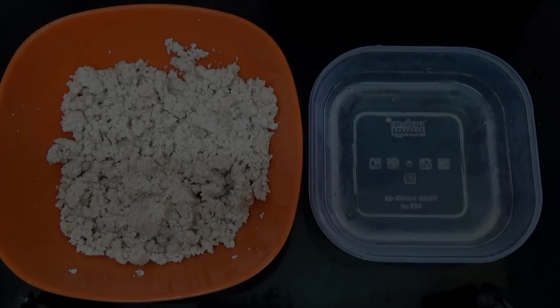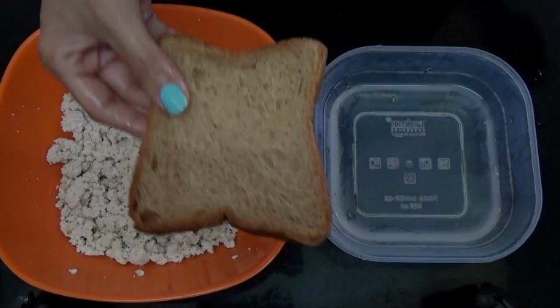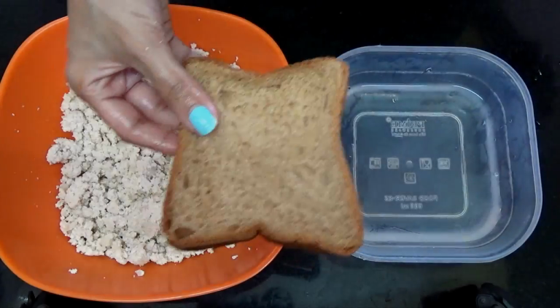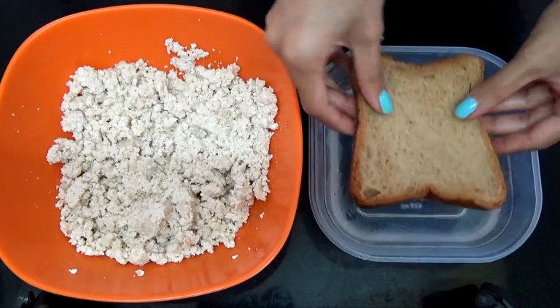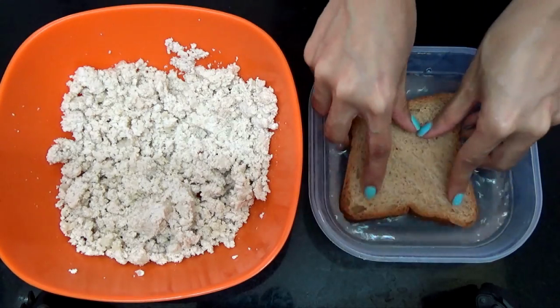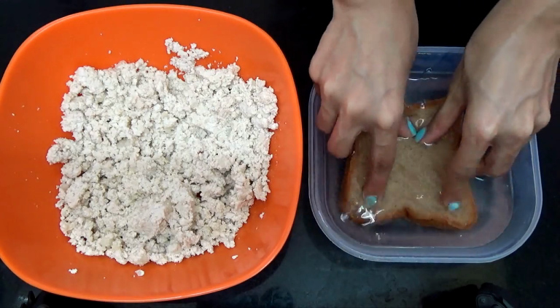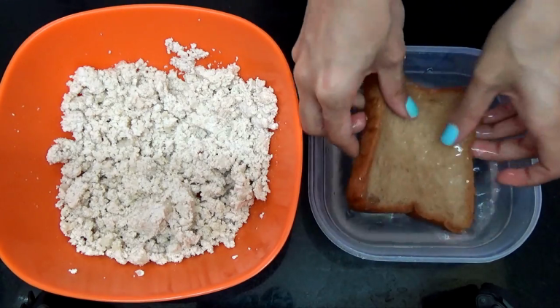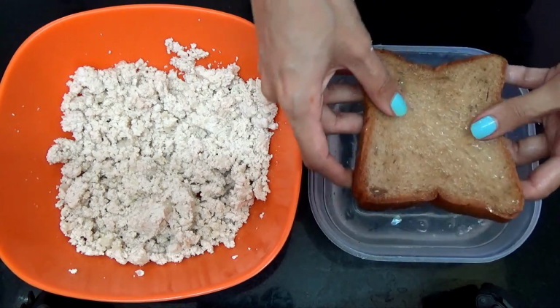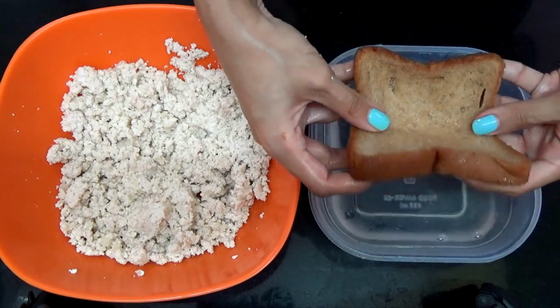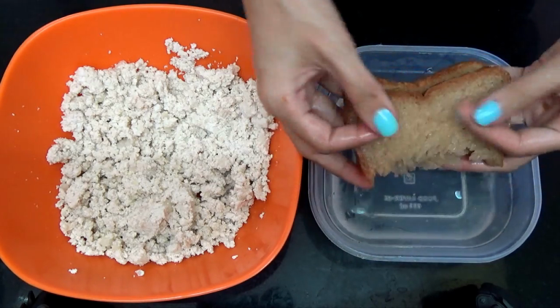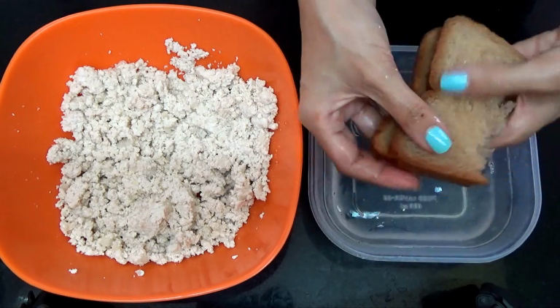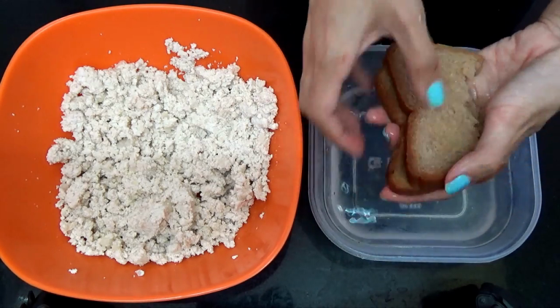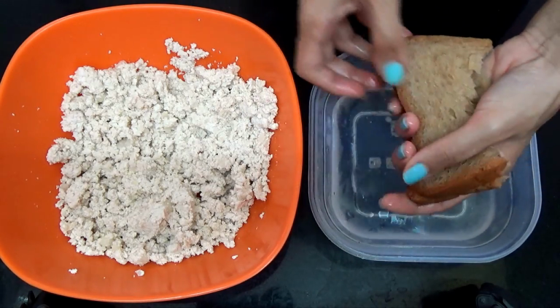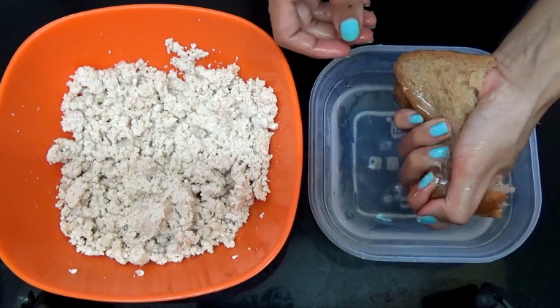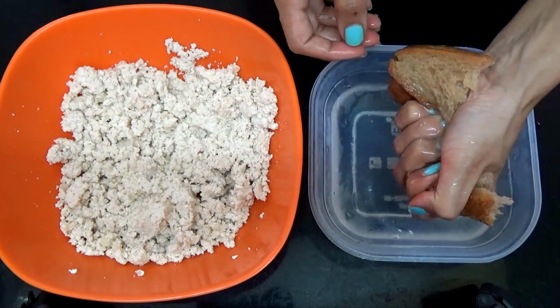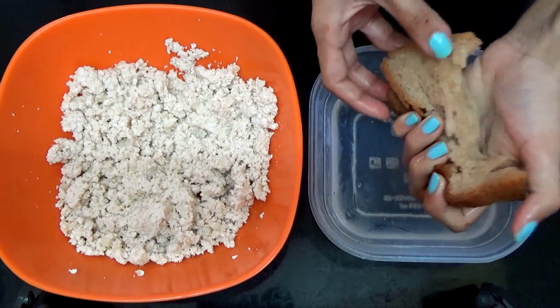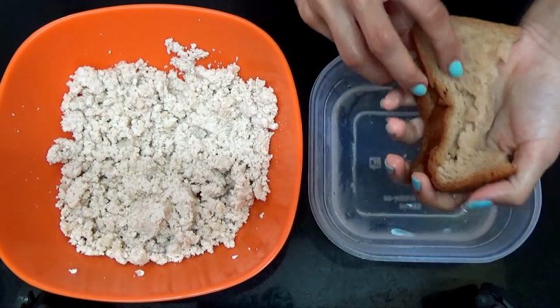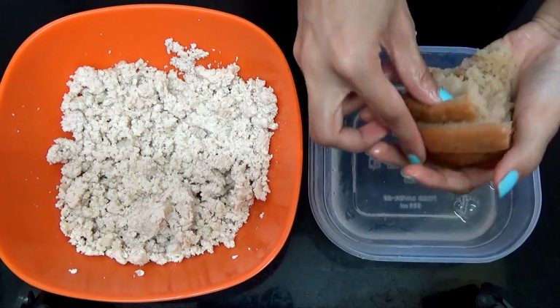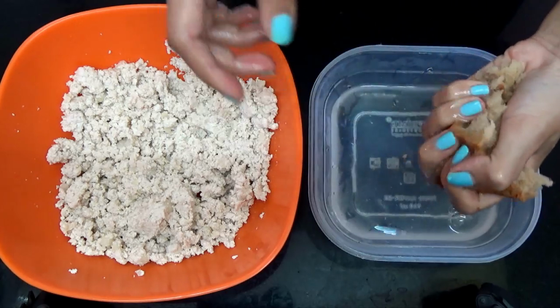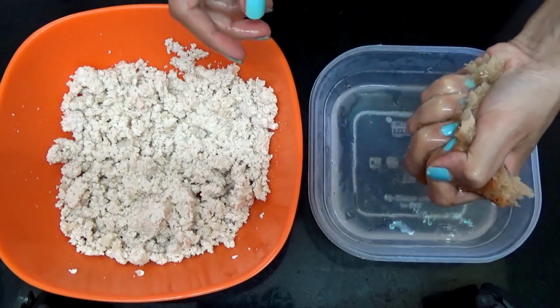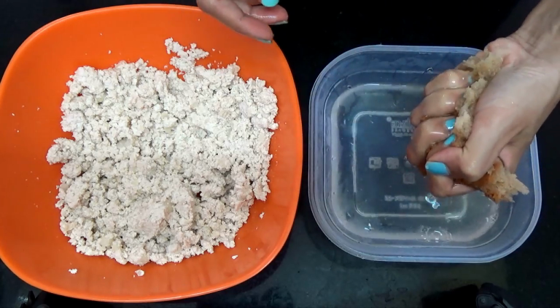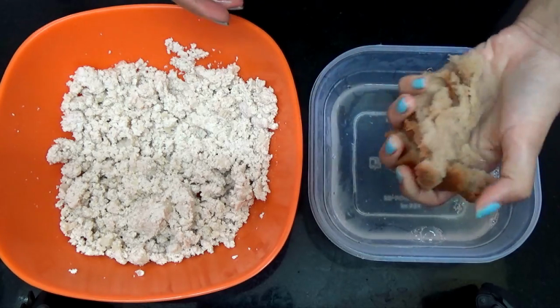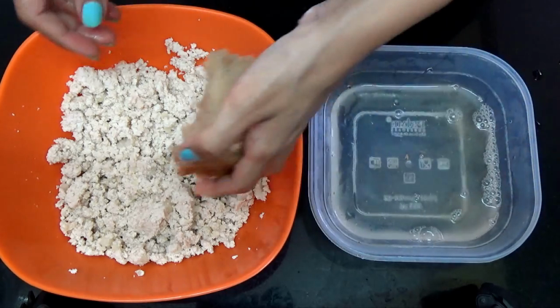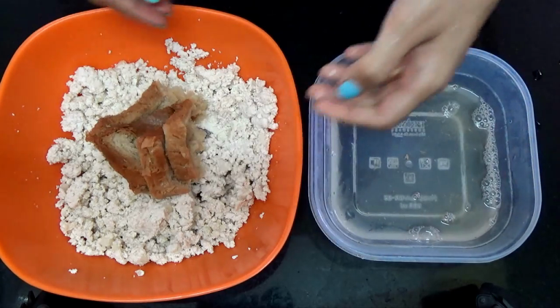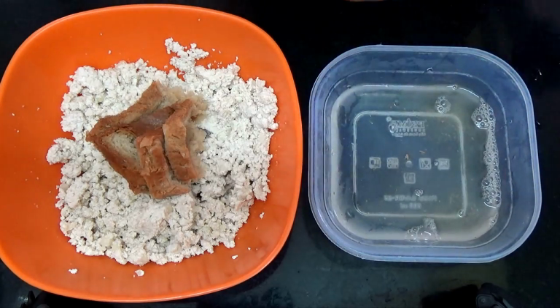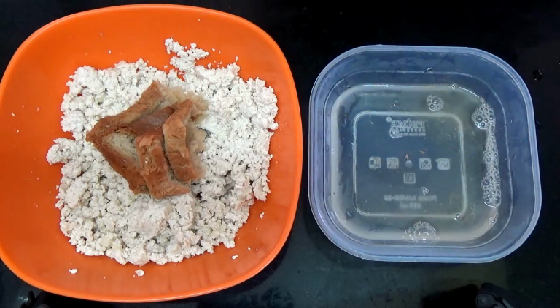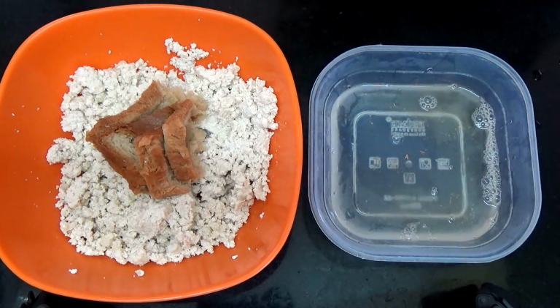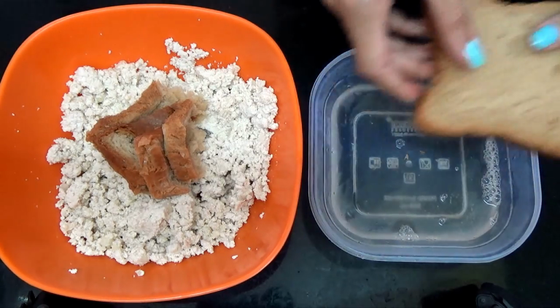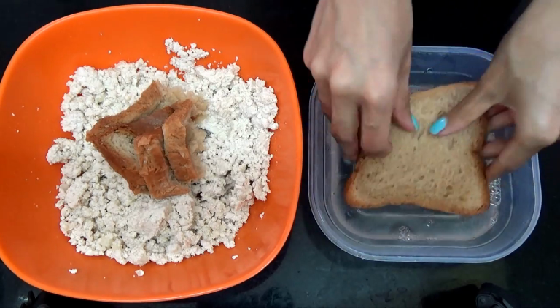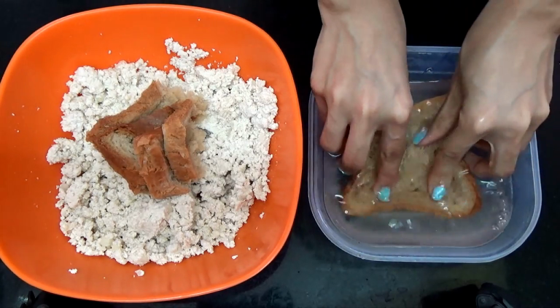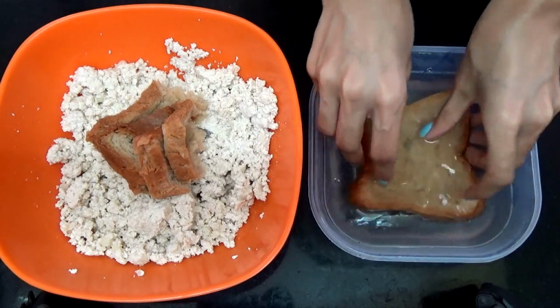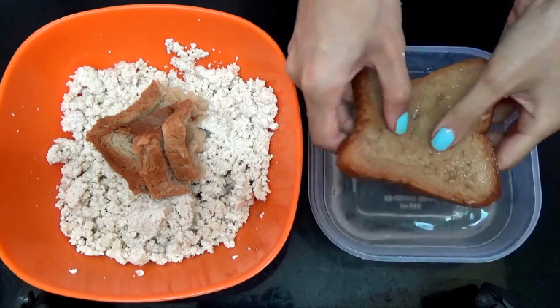Then you want to take your bread slices one by one and dip them in water, squeeze out the excess water, and add that to your tofu mixture. Repeat with the remaining bread slices.